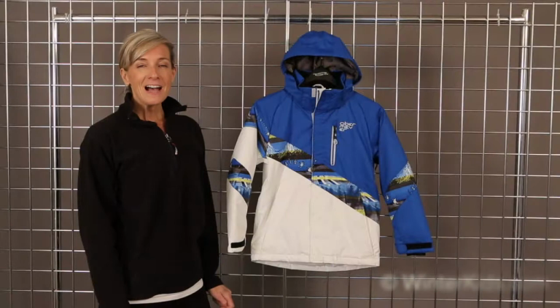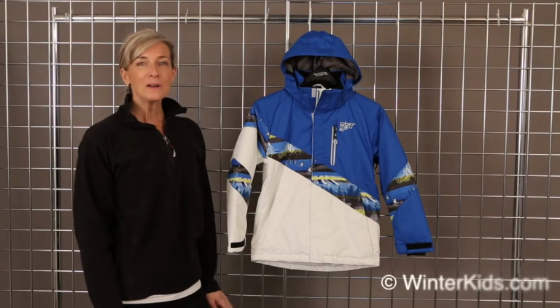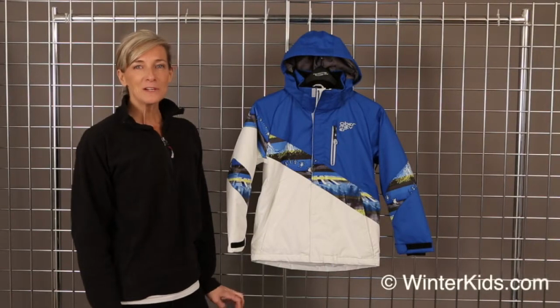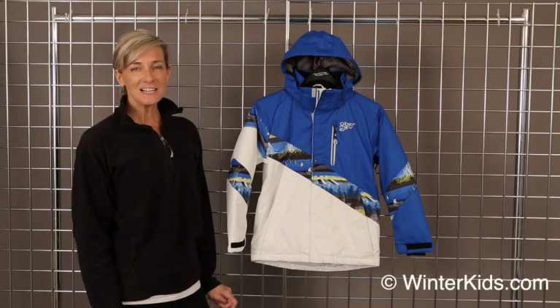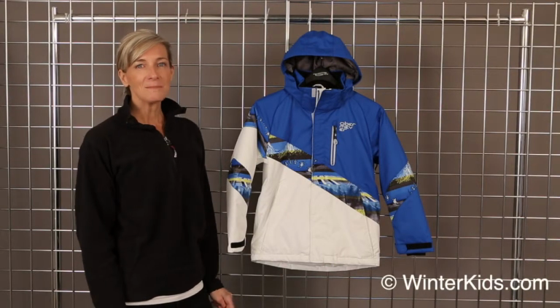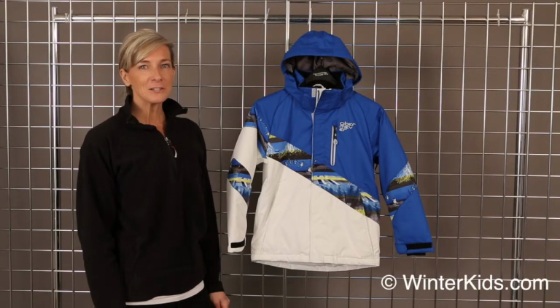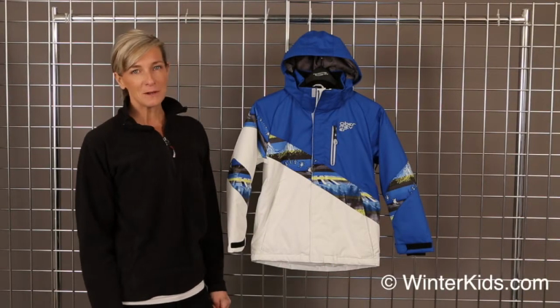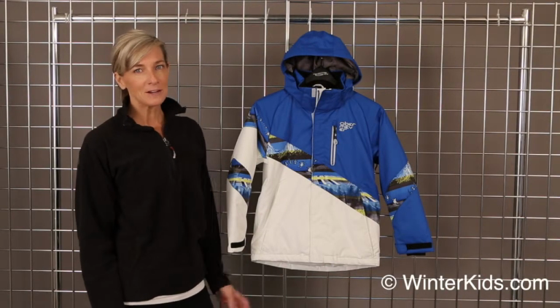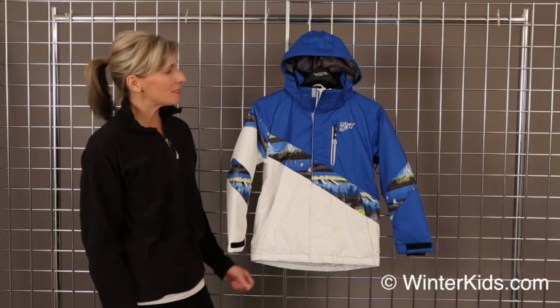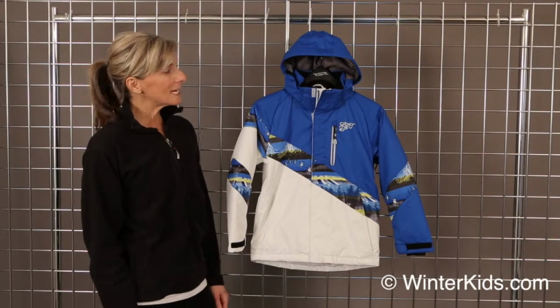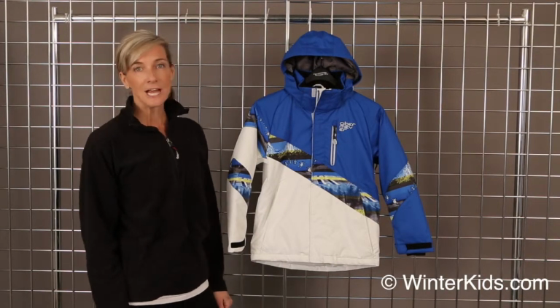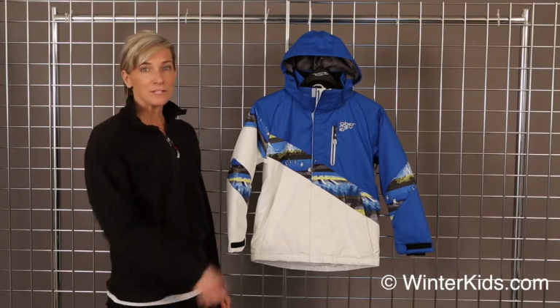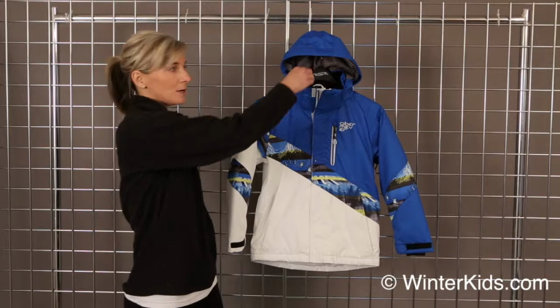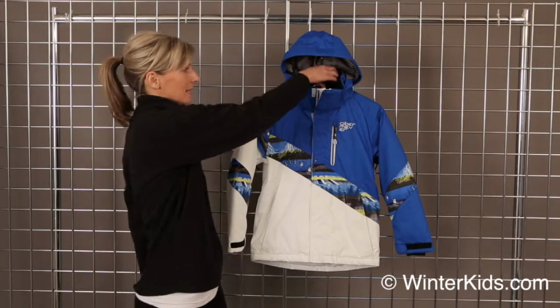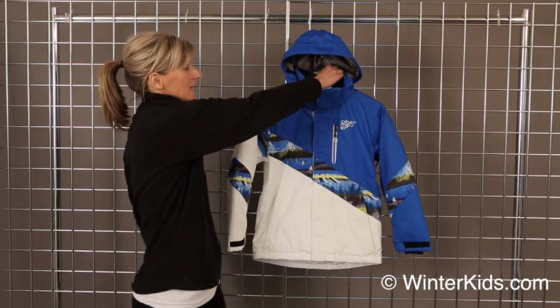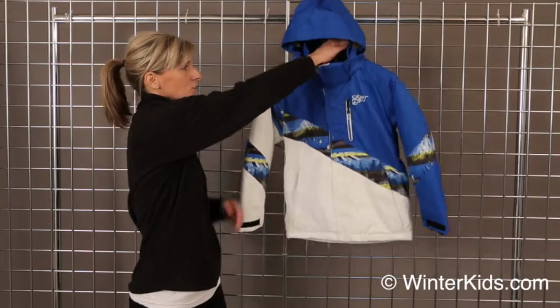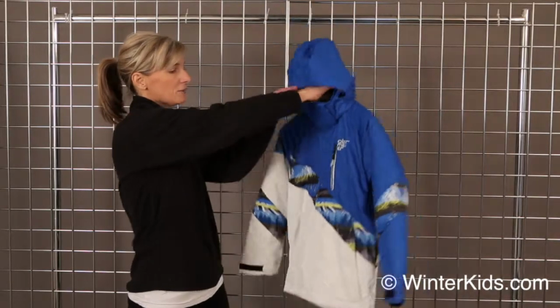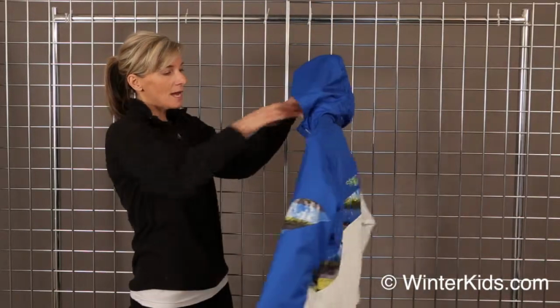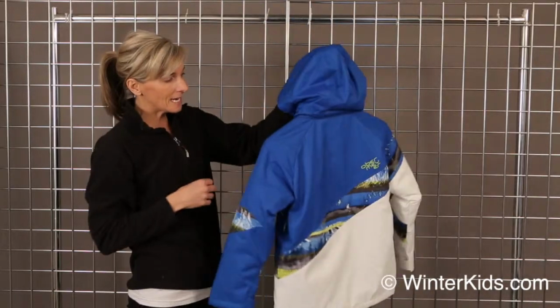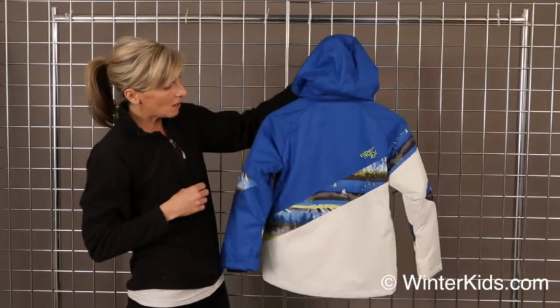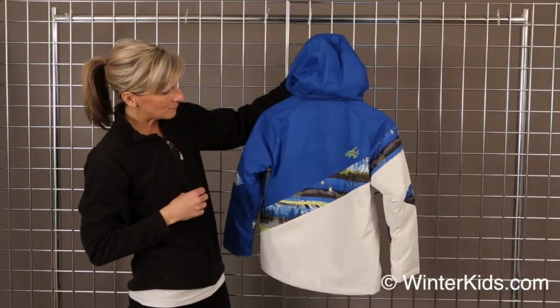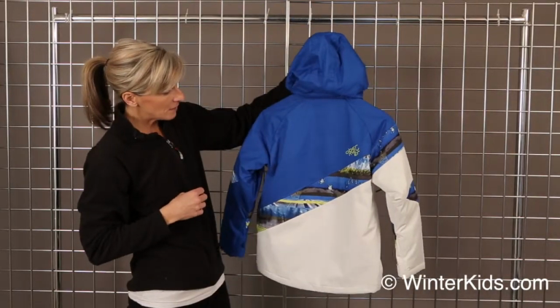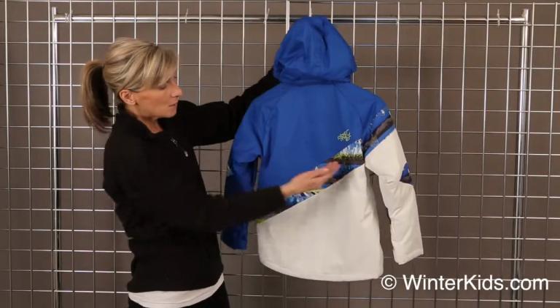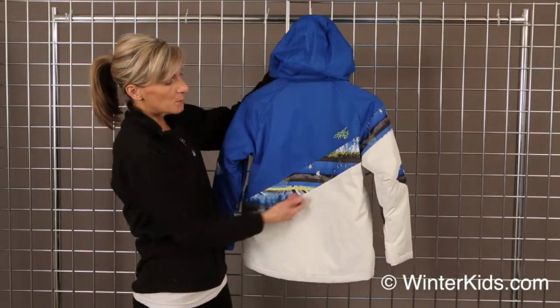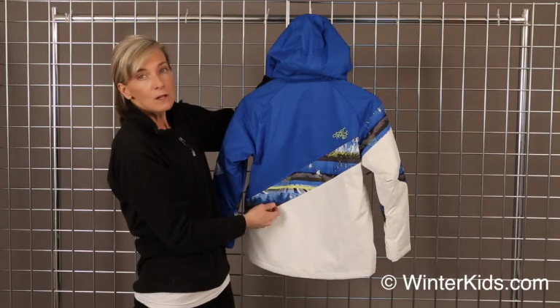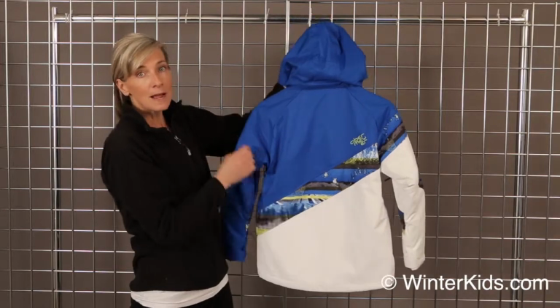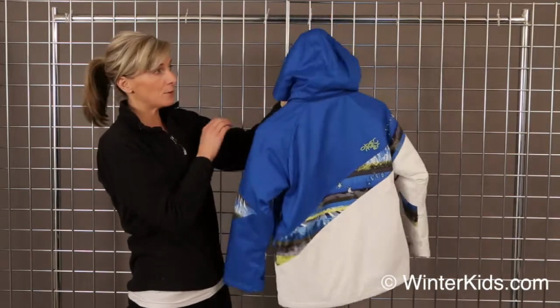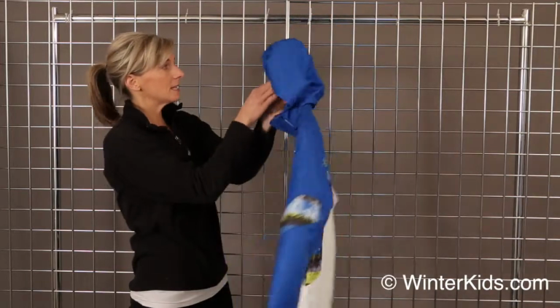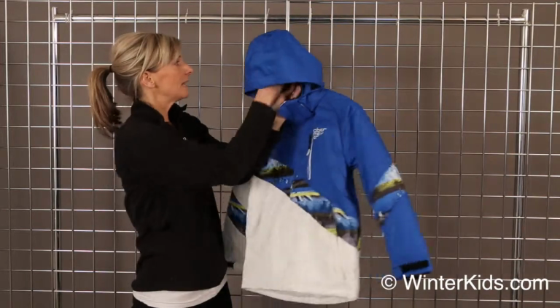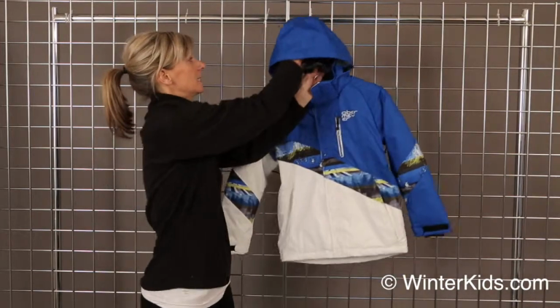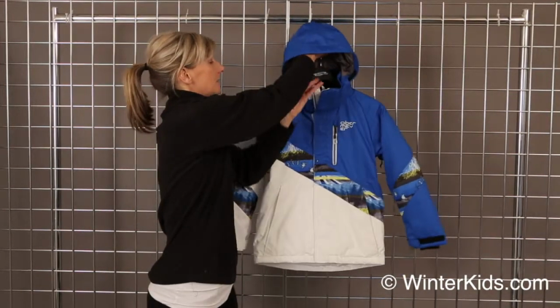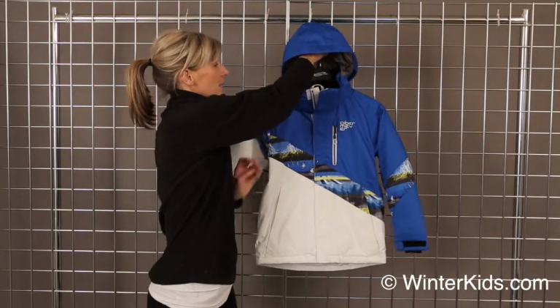Hi, welcome to winterkids.com. I'm Kirsten with Obermeyer and I've got the Renegade Jacket for Teen Boys with me. This is a great free ride jacket, all mountain, with an original Obermeyer print that I just love for the silhouette.